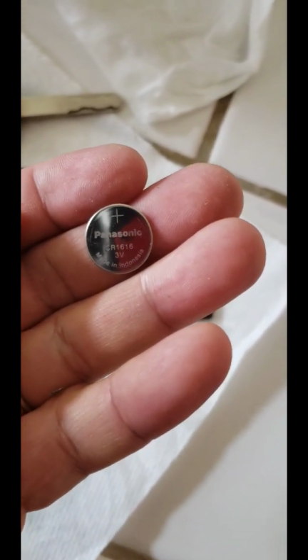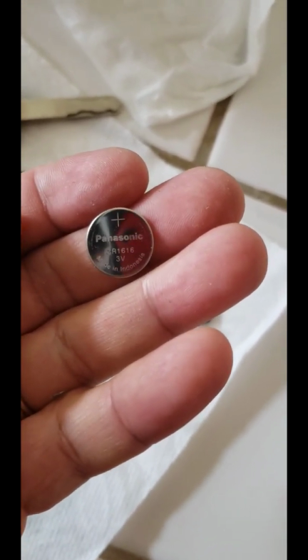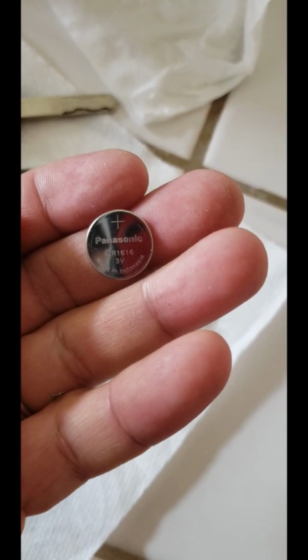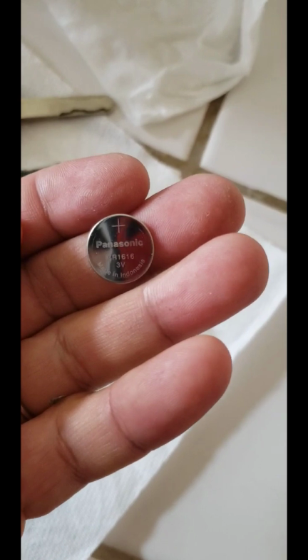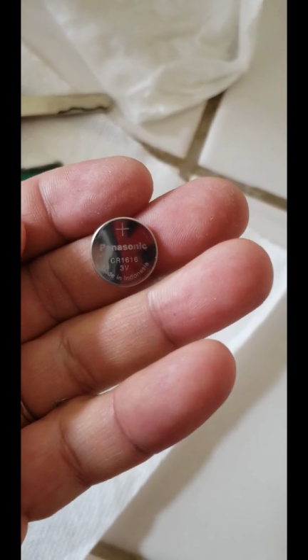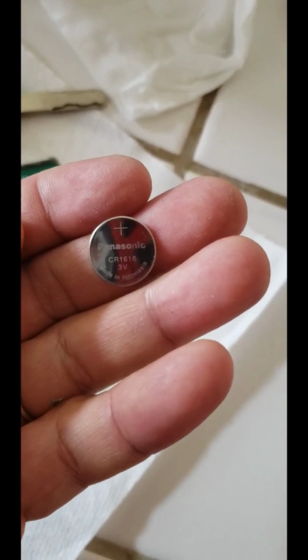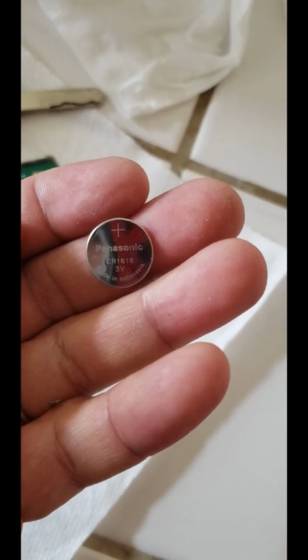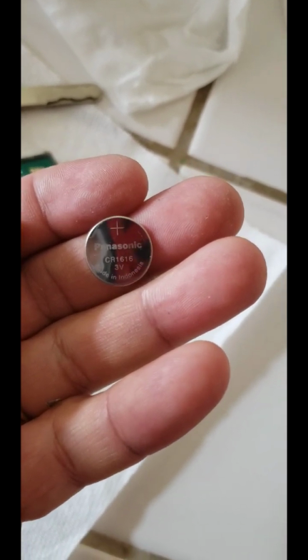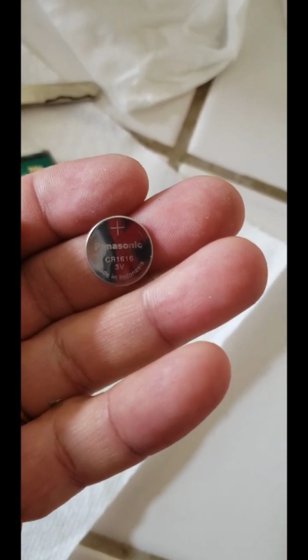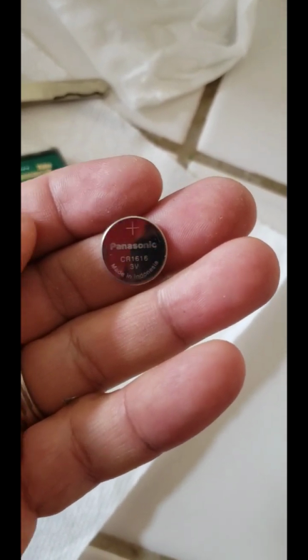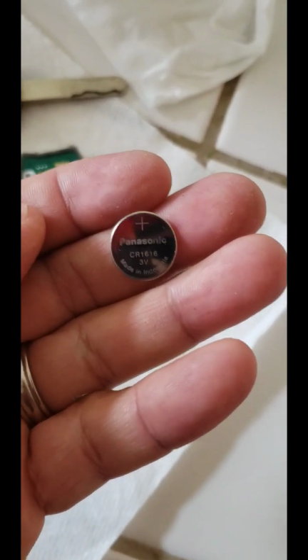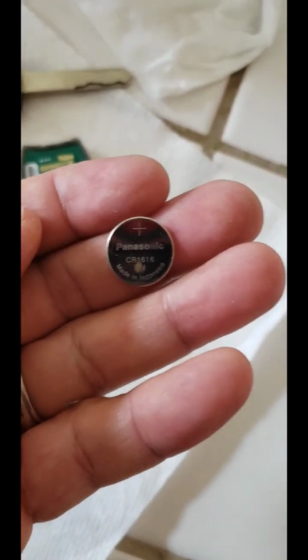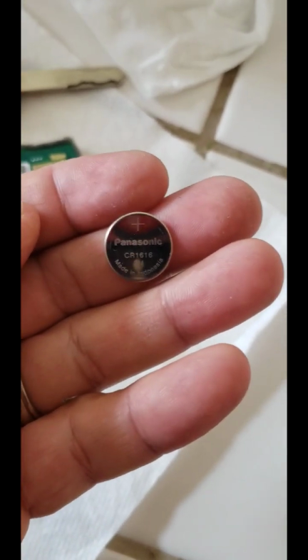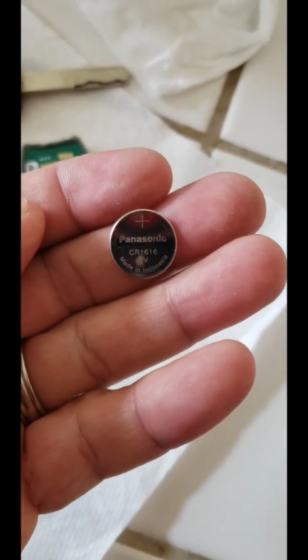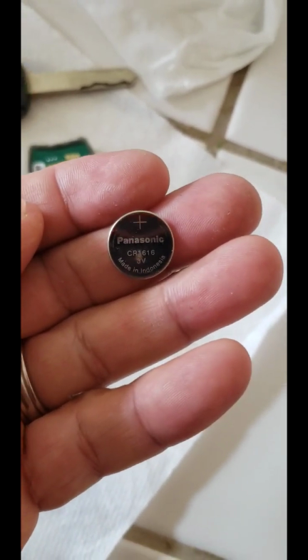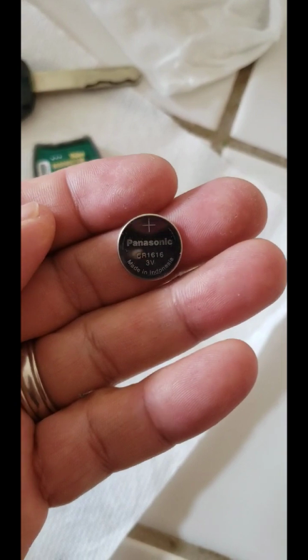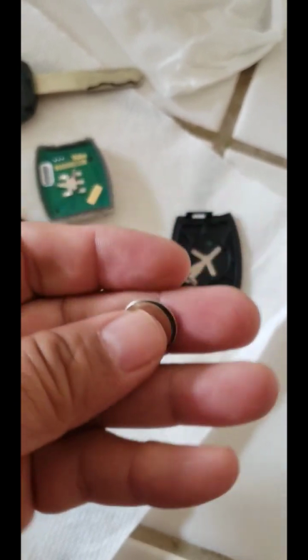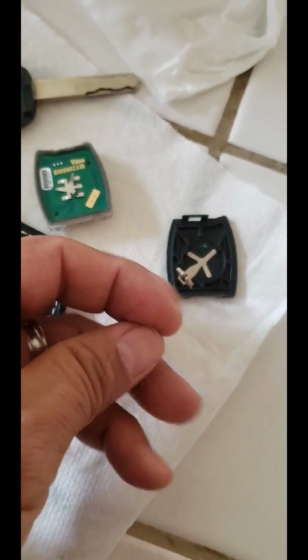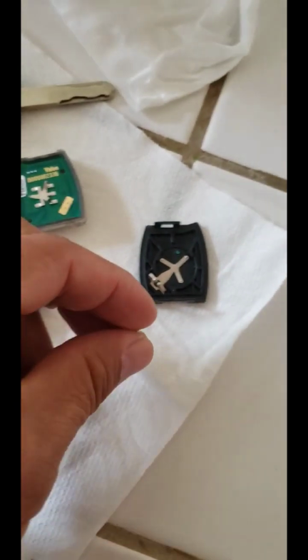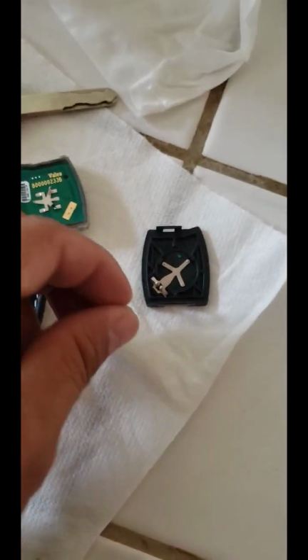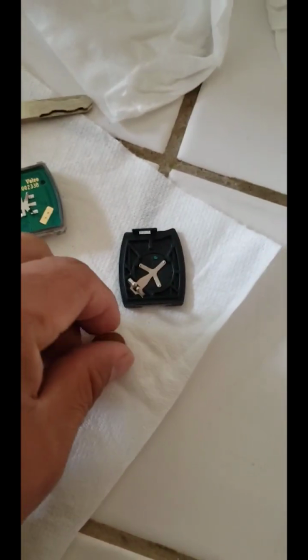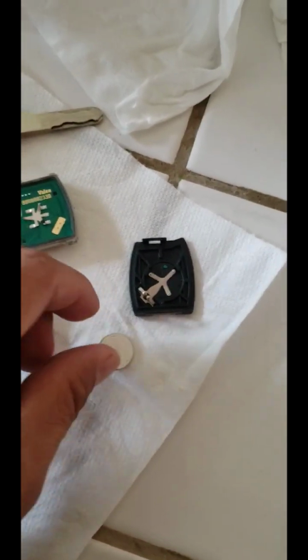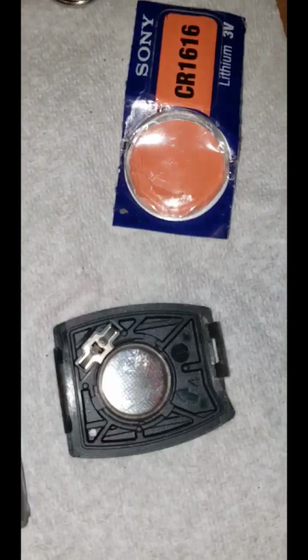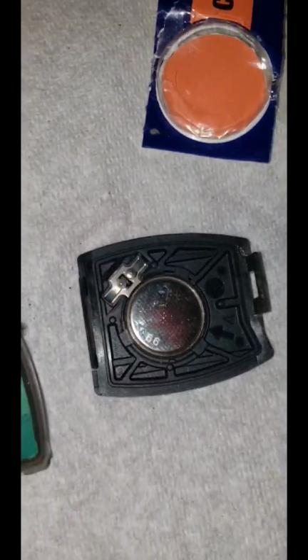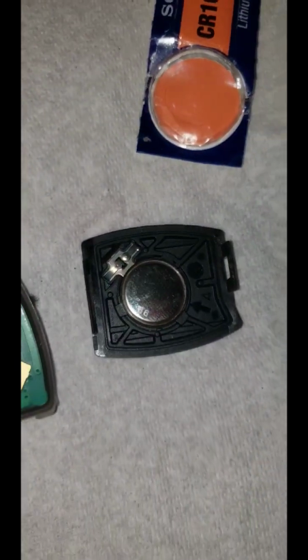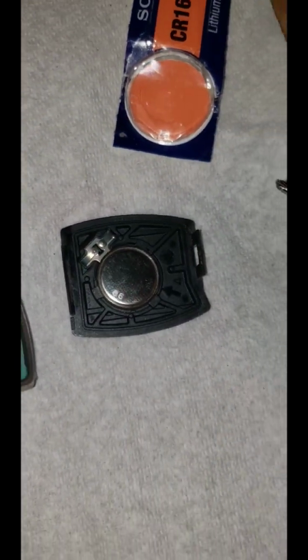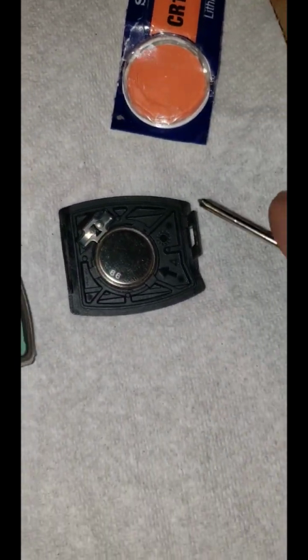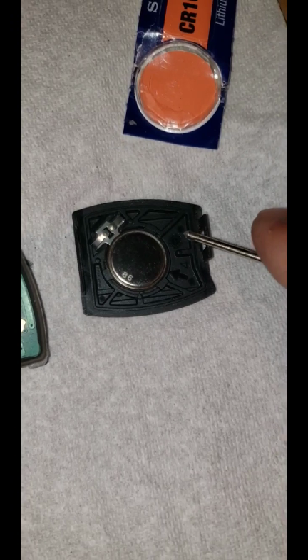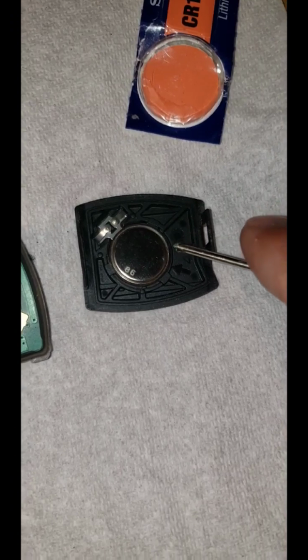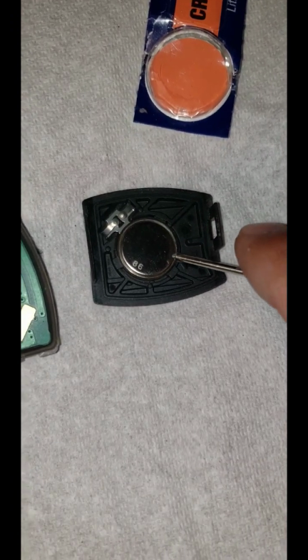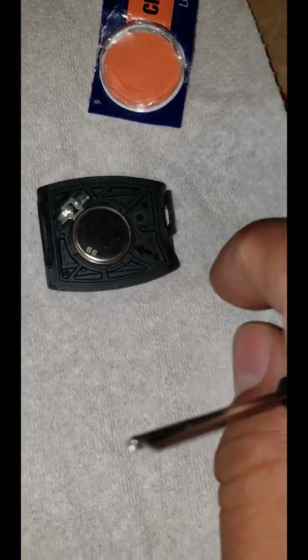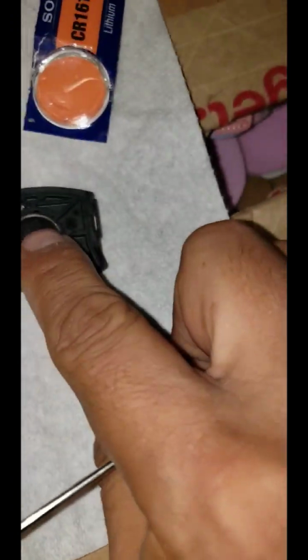This is a CR-1616 3-volt battery. Once you put the new battery in there, you're ready to reassemble.